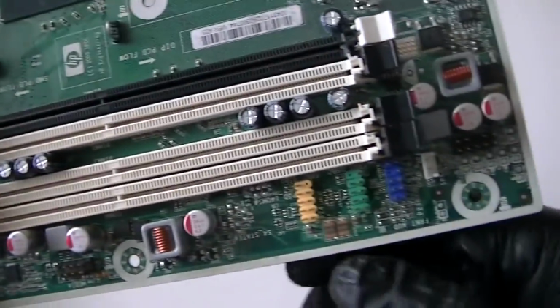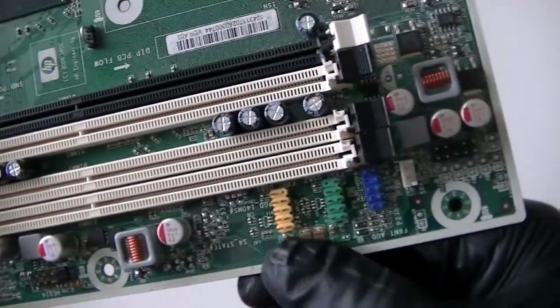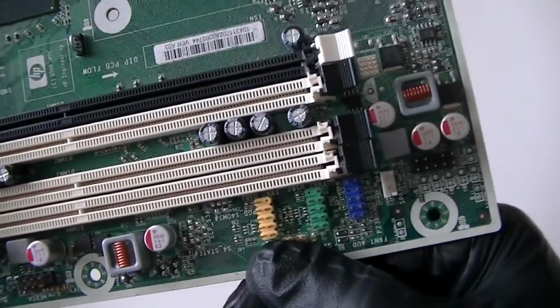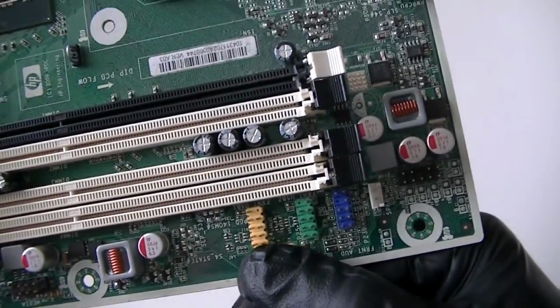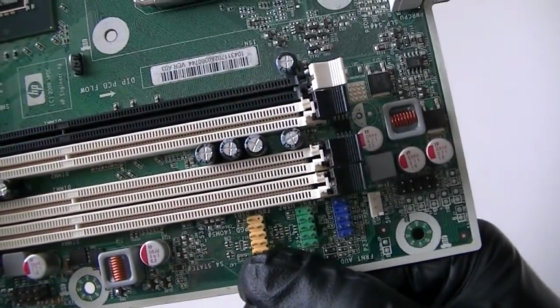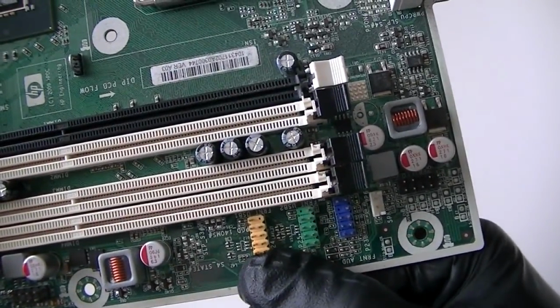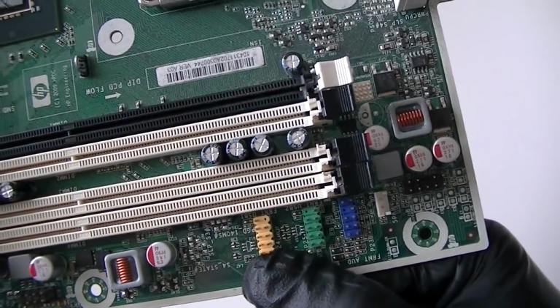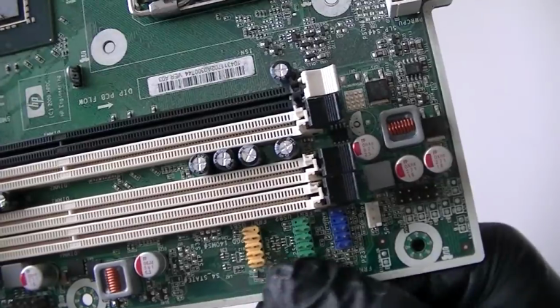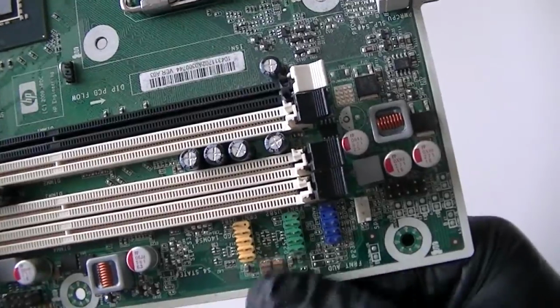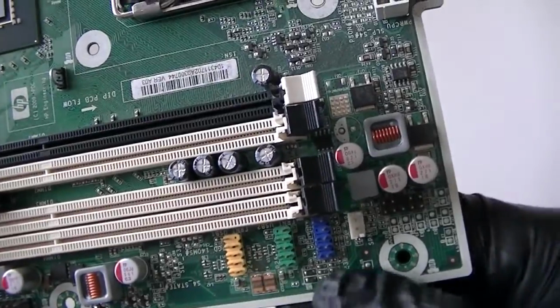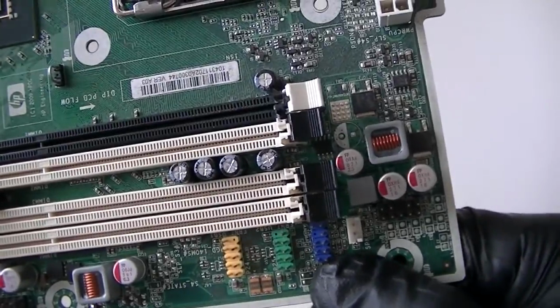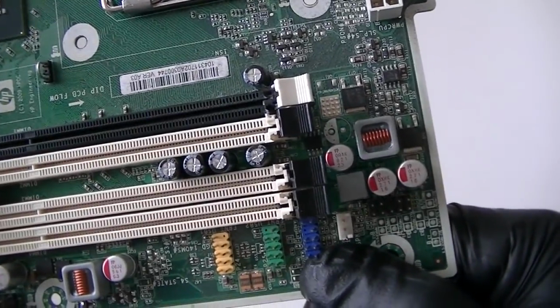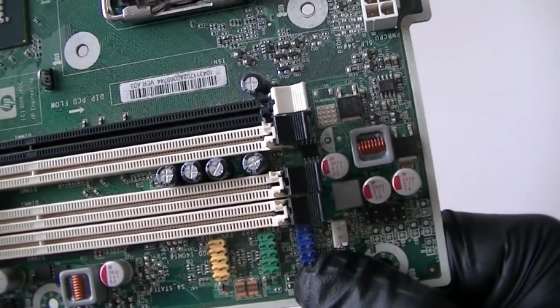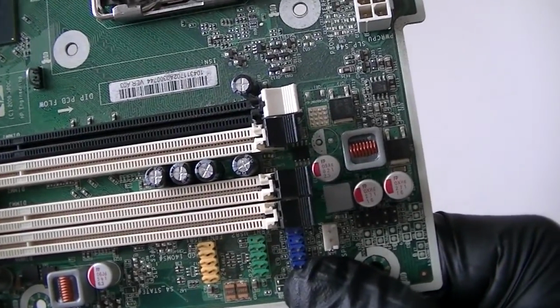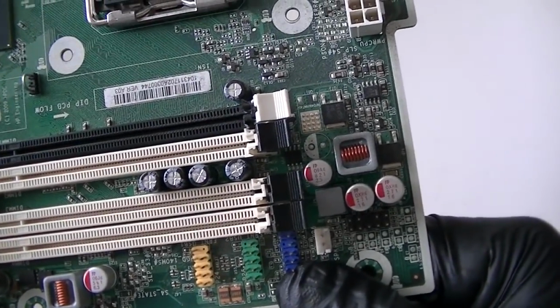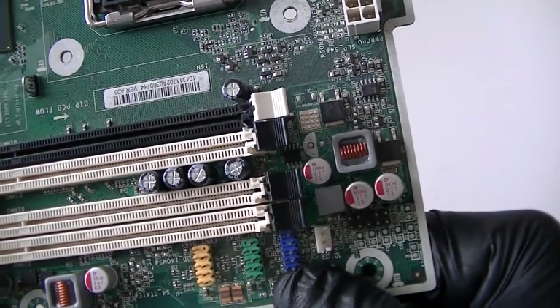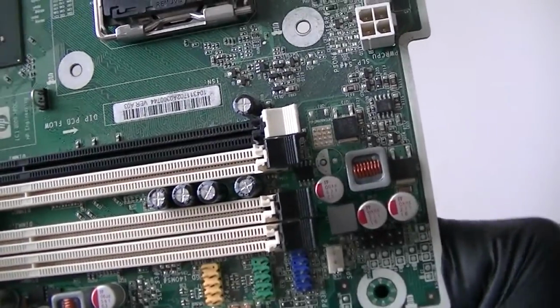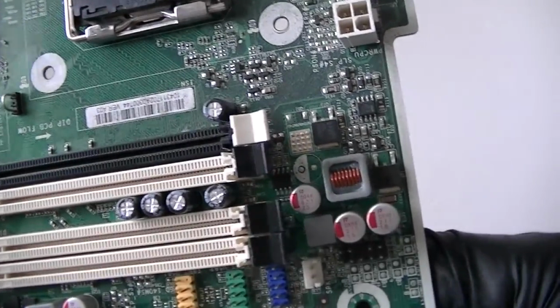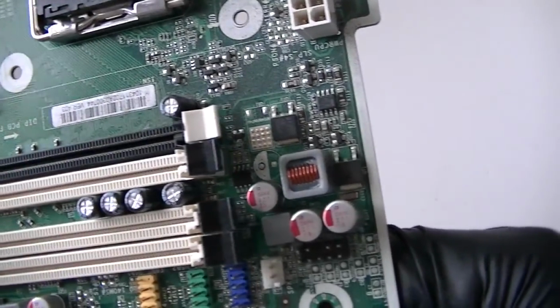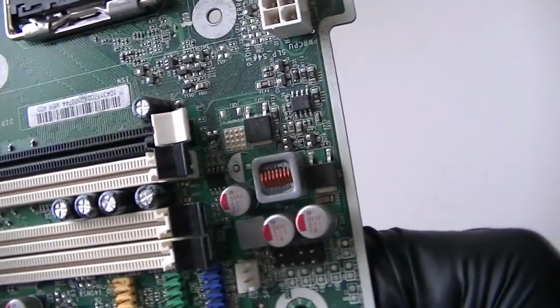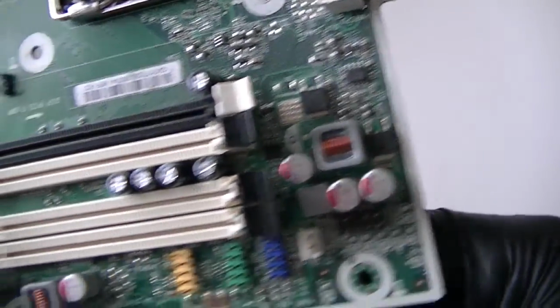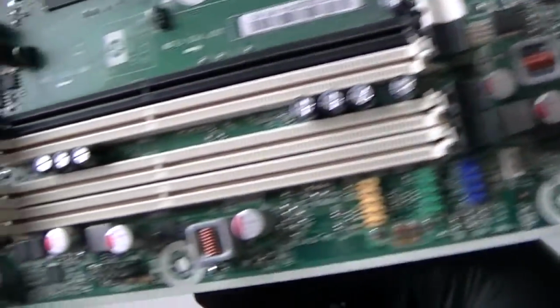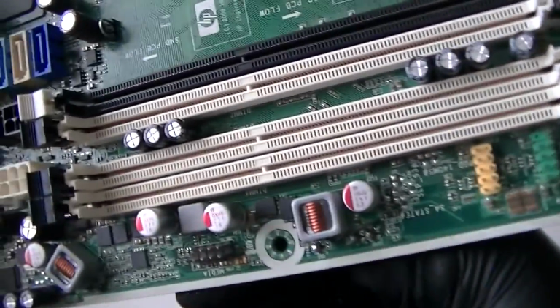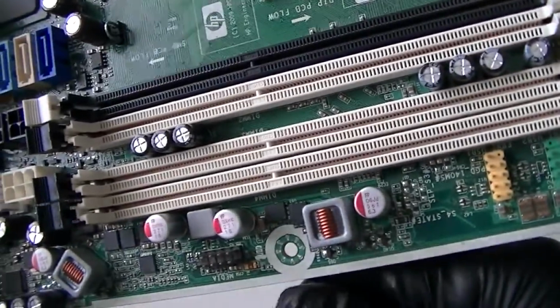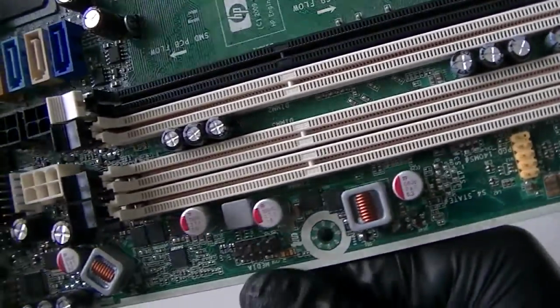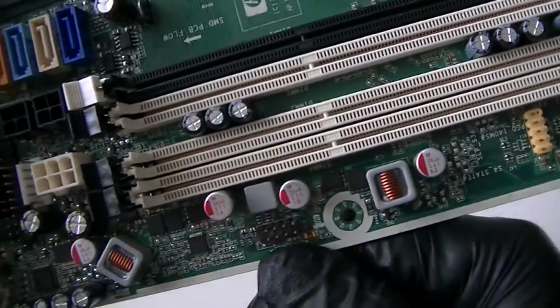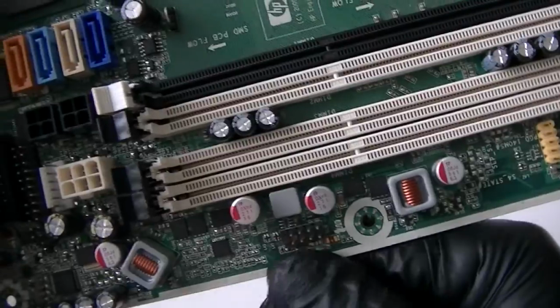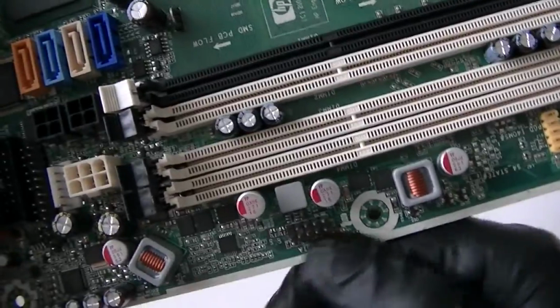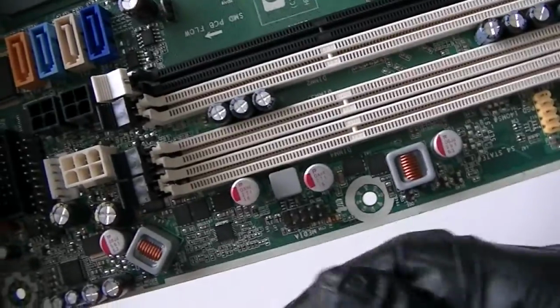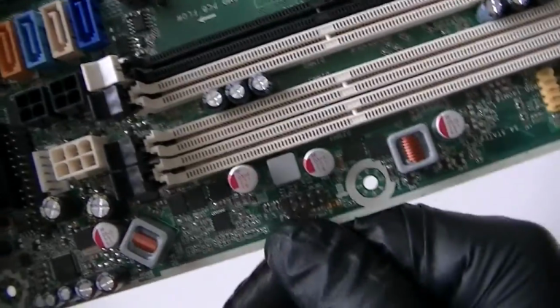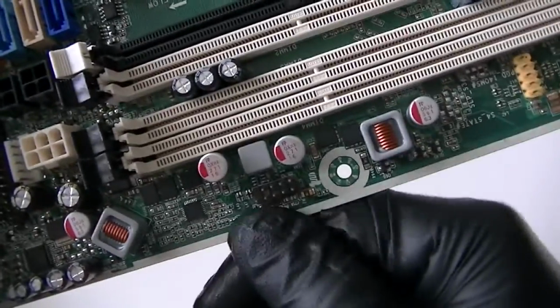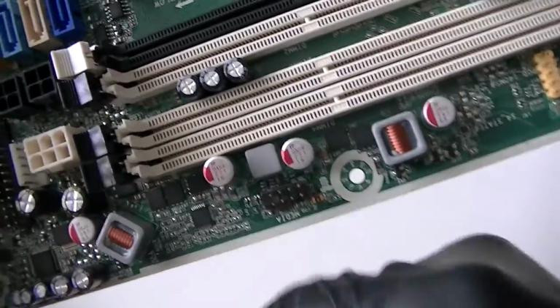Here's USB headers — there are two of them. The blue one is an audio header right there. Here's a media header right here, the black one.